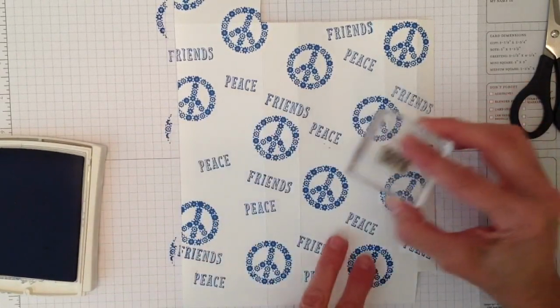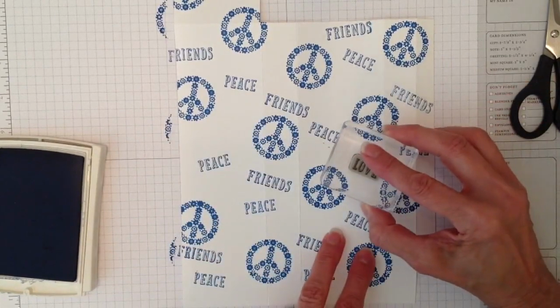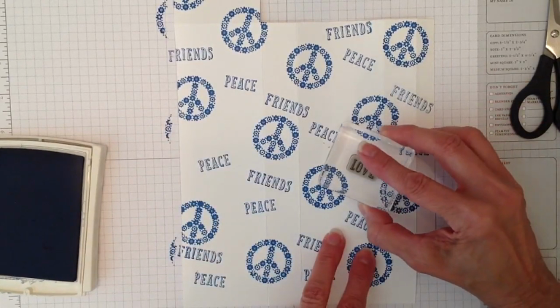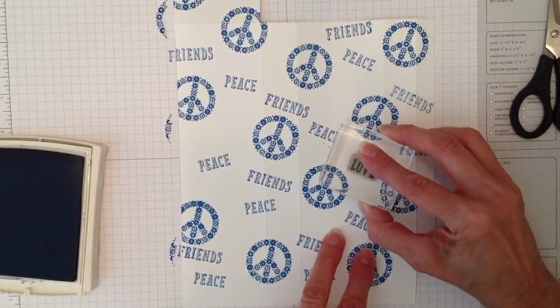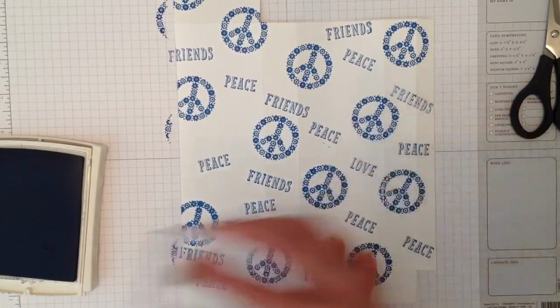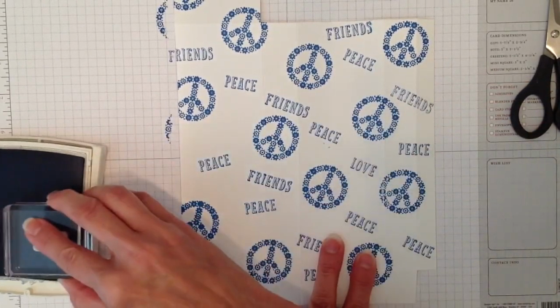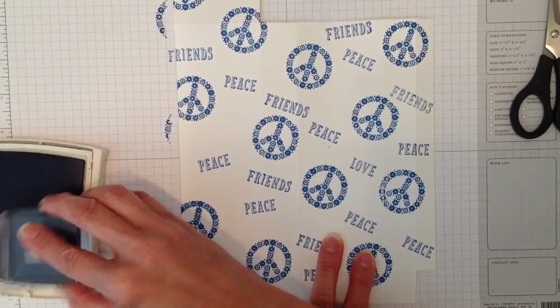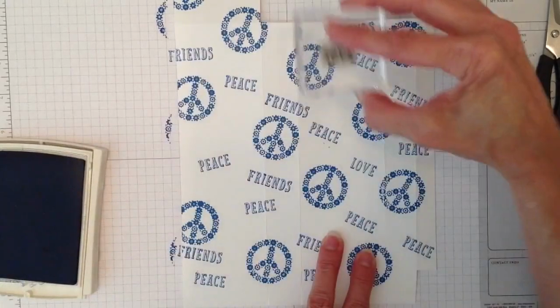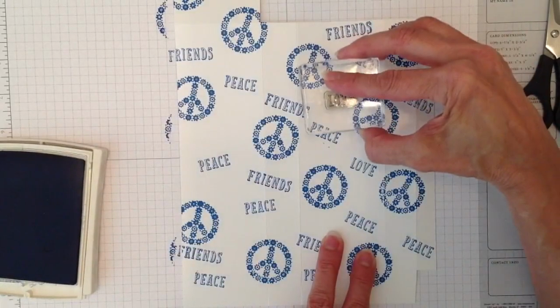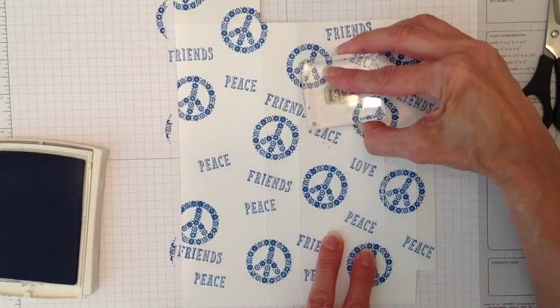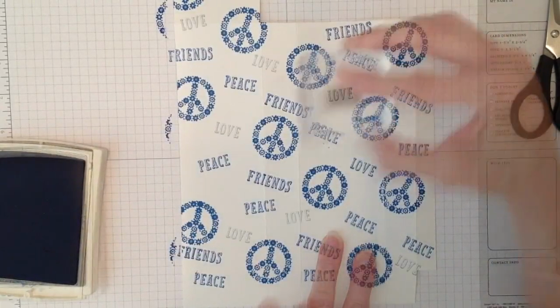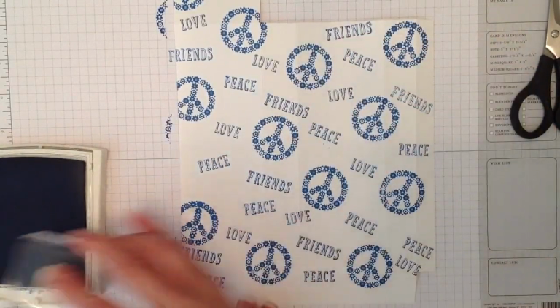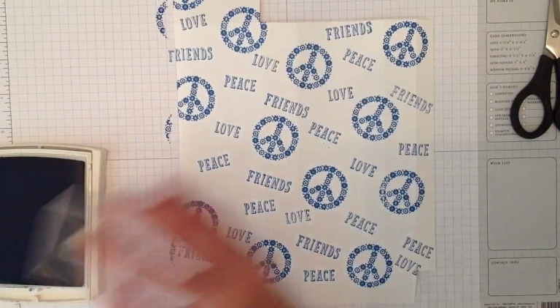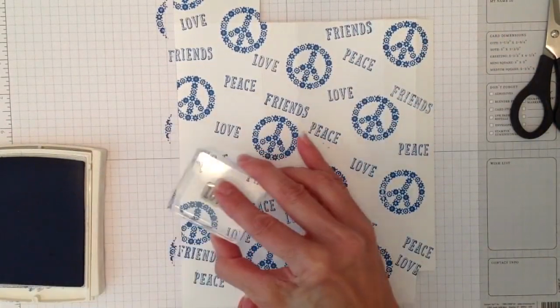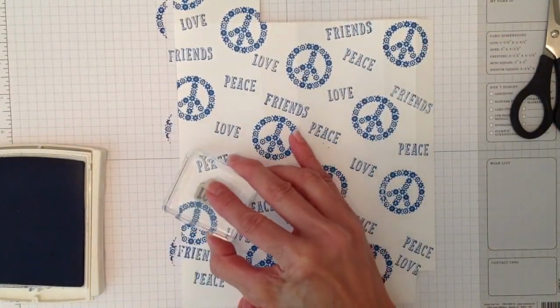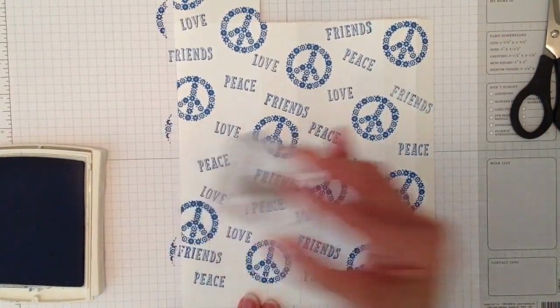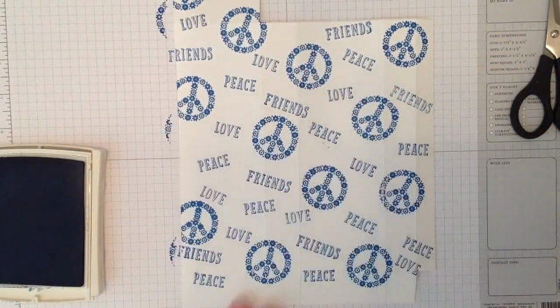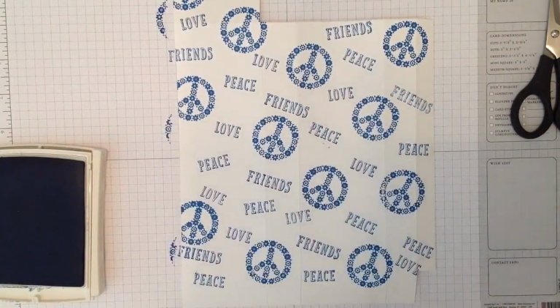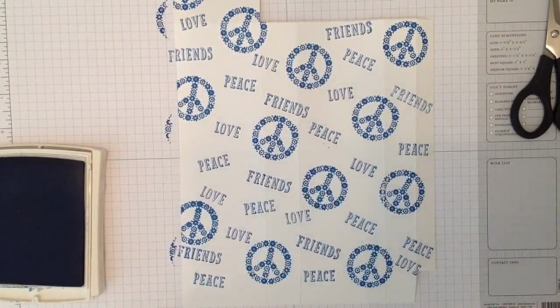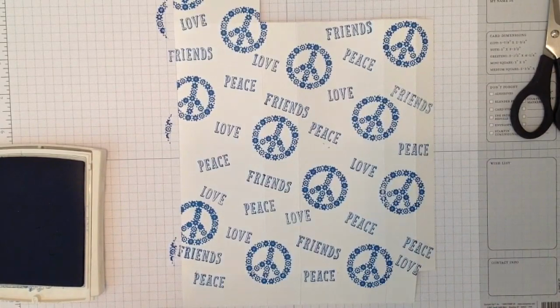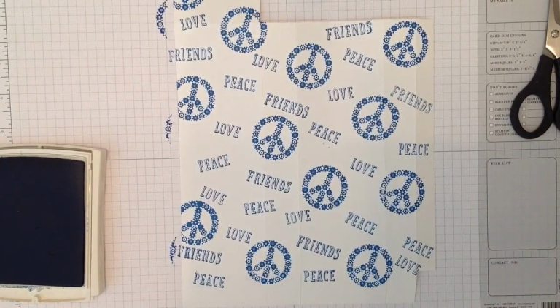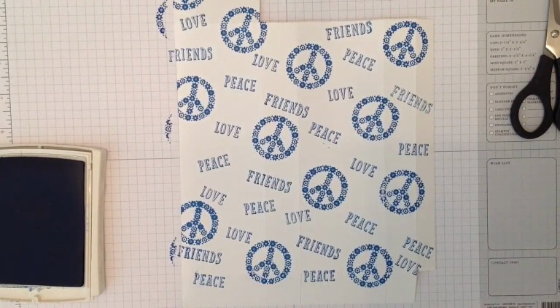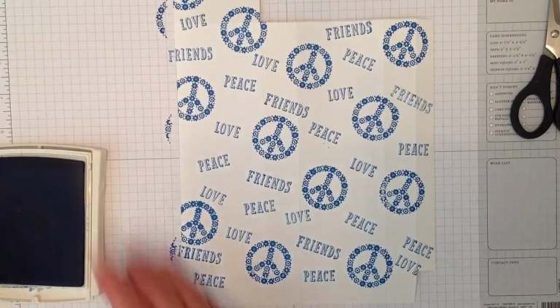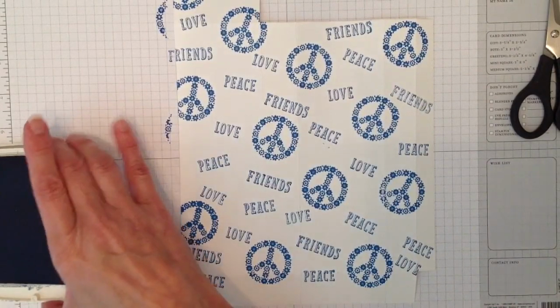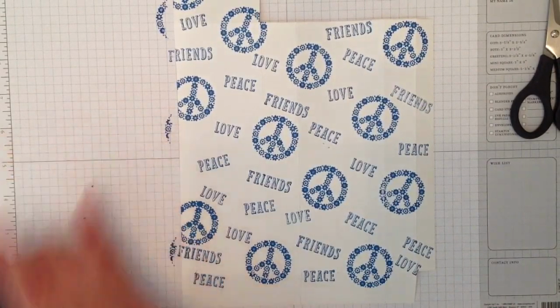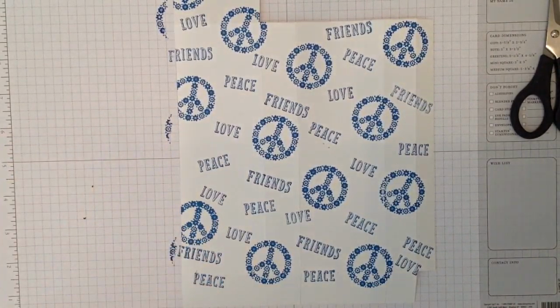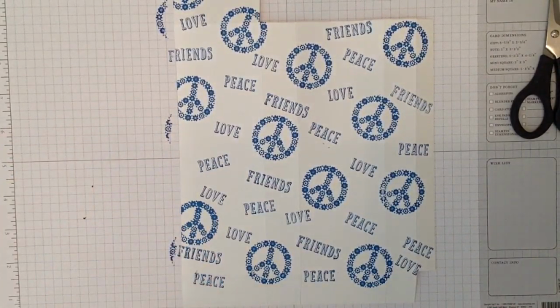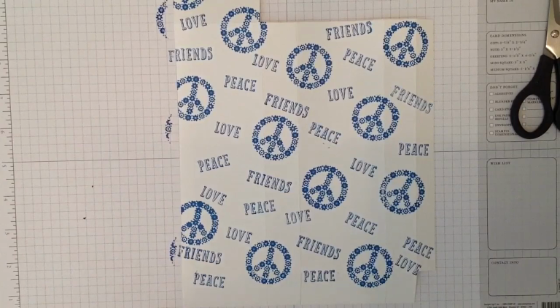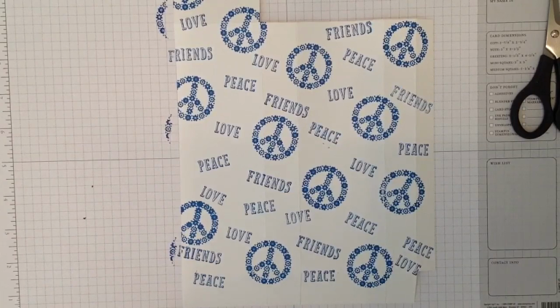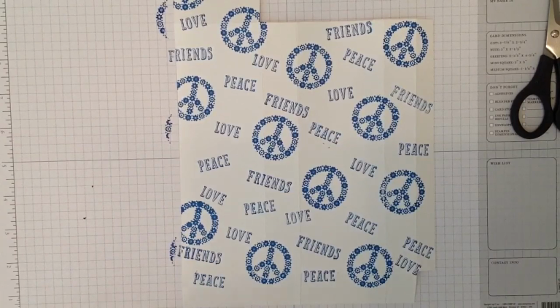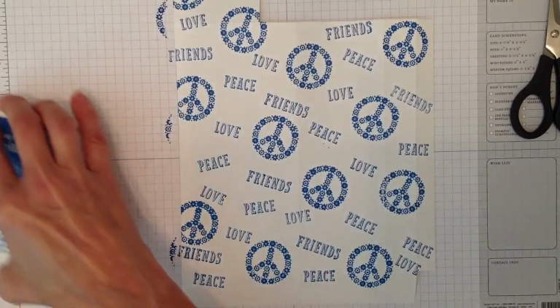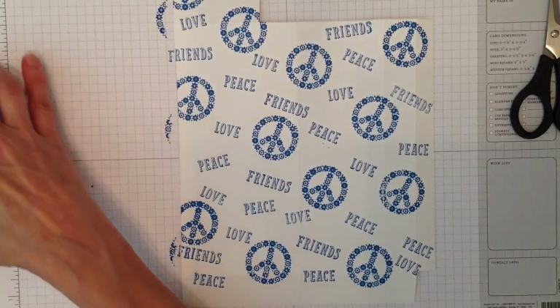The last word stamp is 'love.' On the Crumb Cake version I did it in red, but here I'll do it the same way, stamping randomly. I think that's enough stamping, and now we'll go ahead and put the box together.